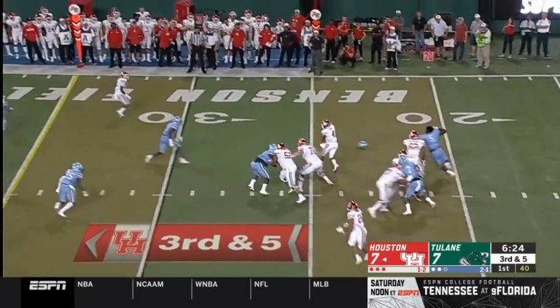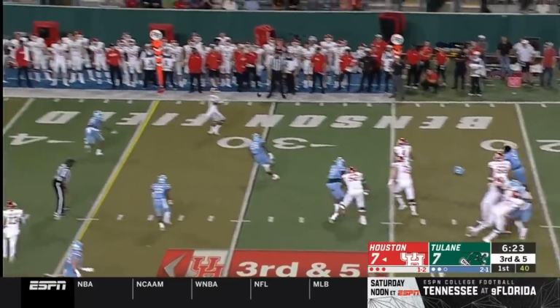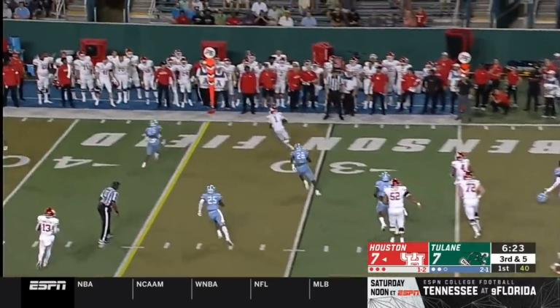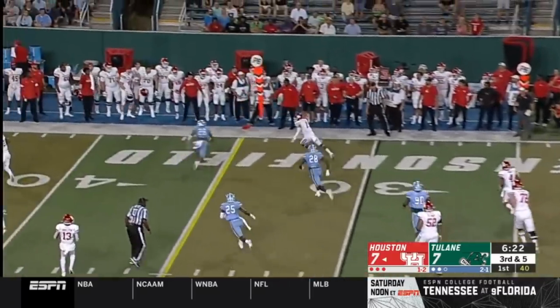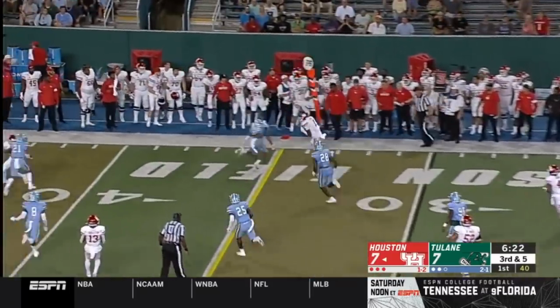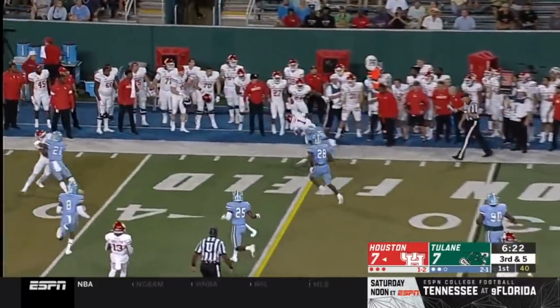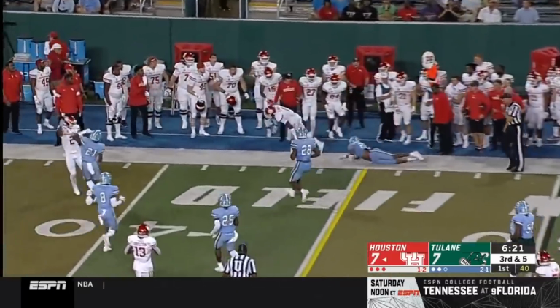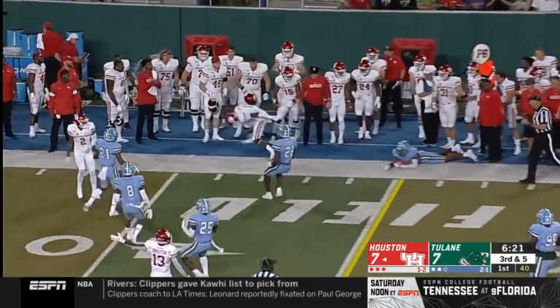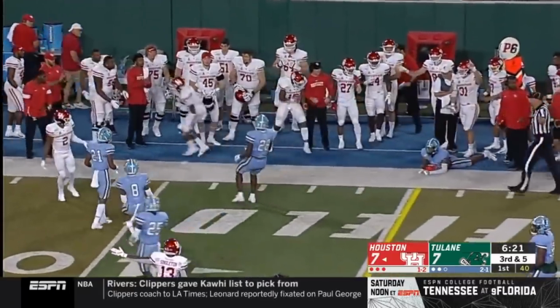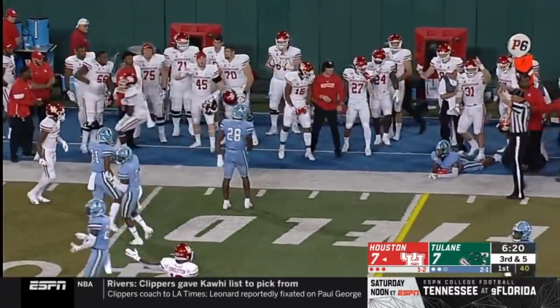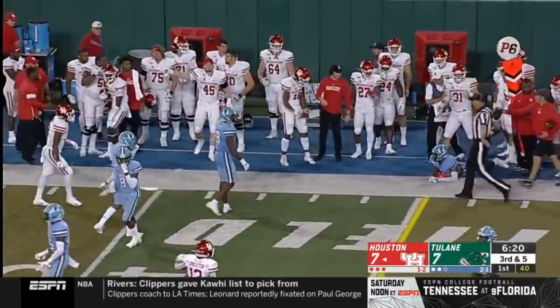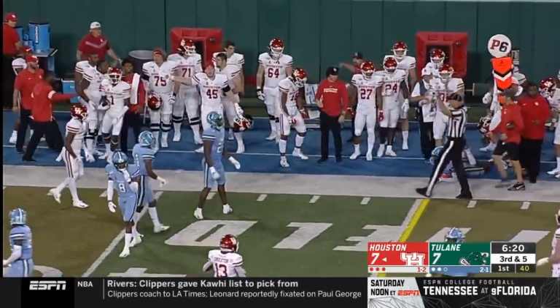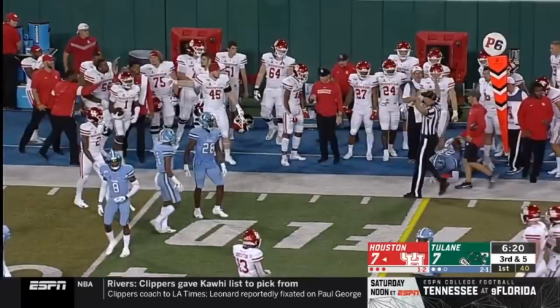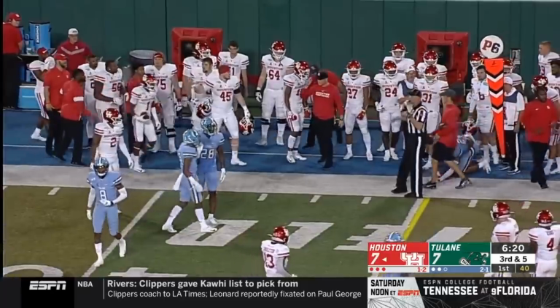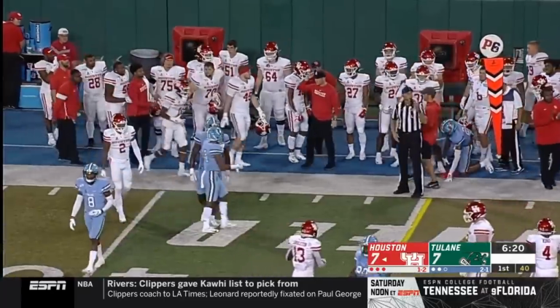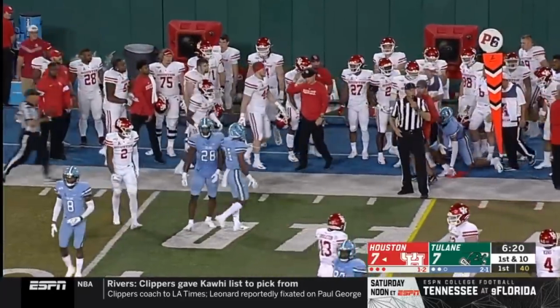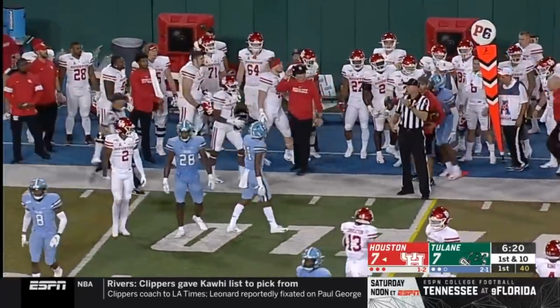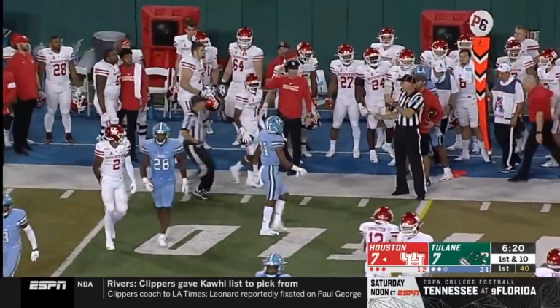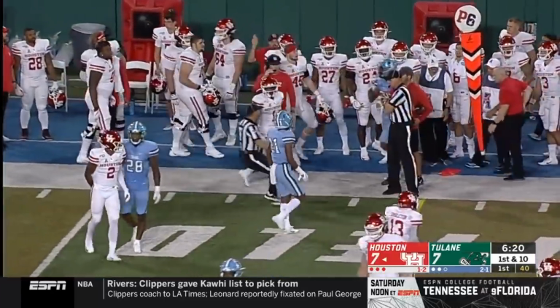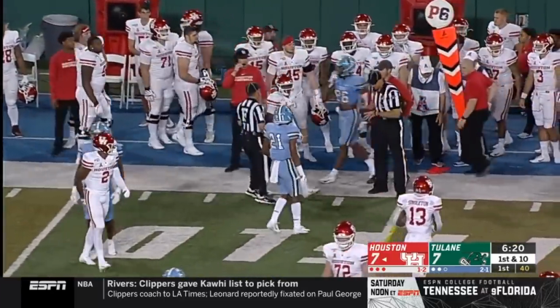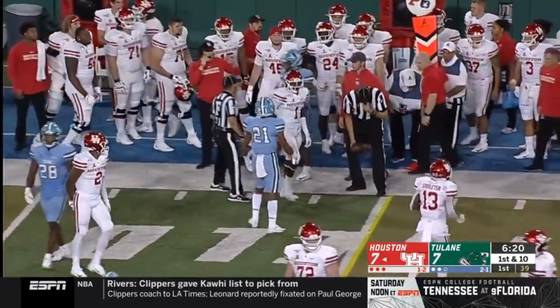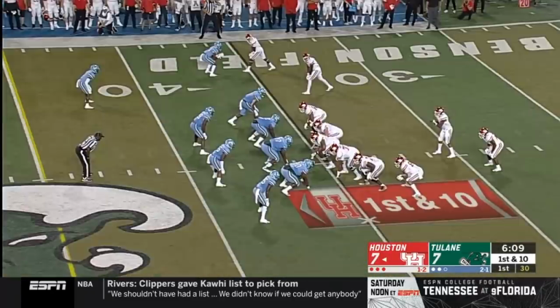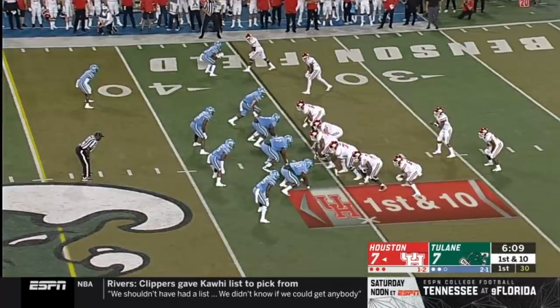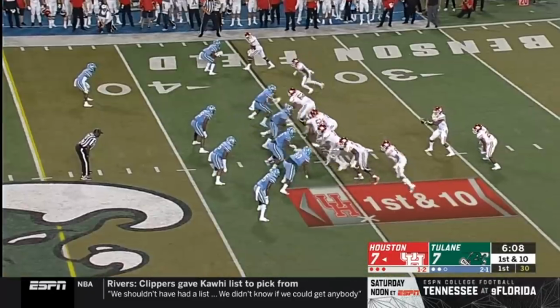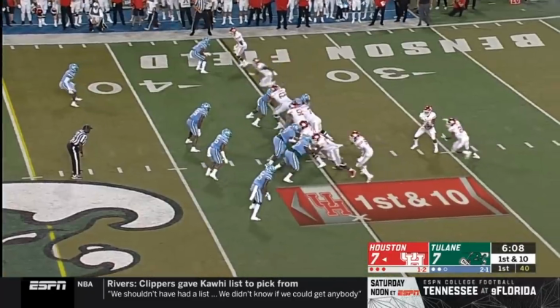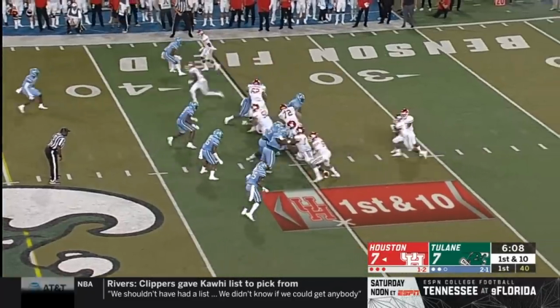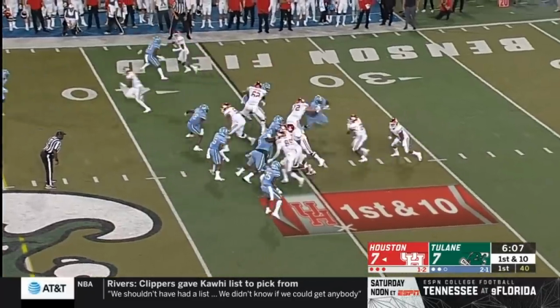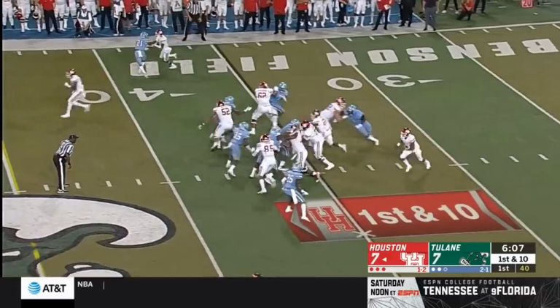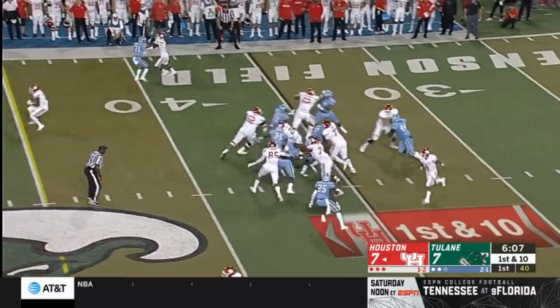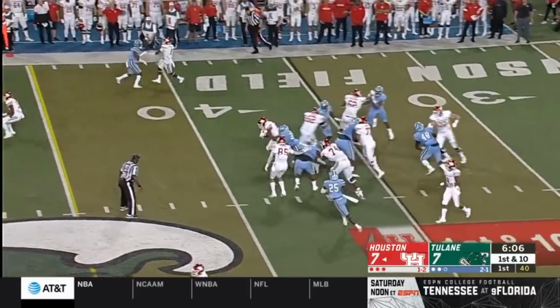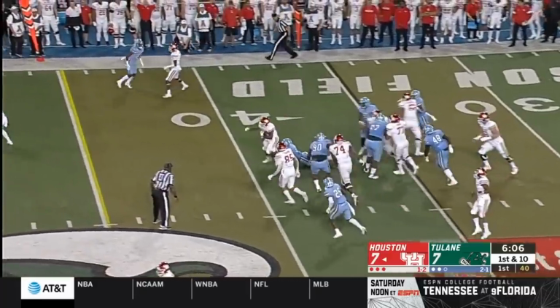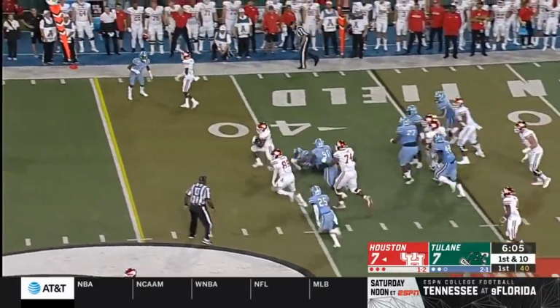A fake to Bradwell, dumps it off. He's got Bryson Smith, and he was able to maneuver past the sticks right there for a first down. Find the path — instead of just running it, found his guy, picked up a first down.